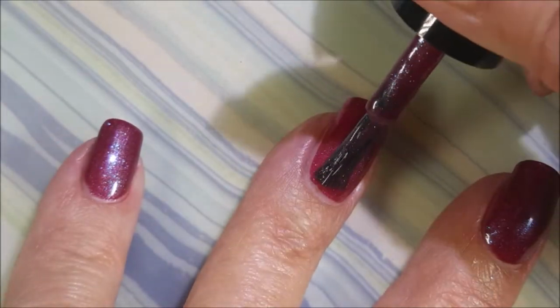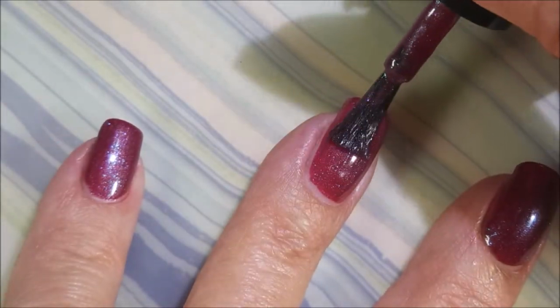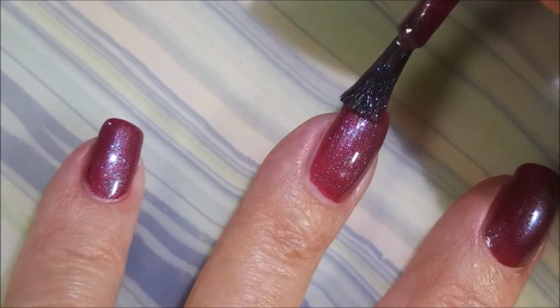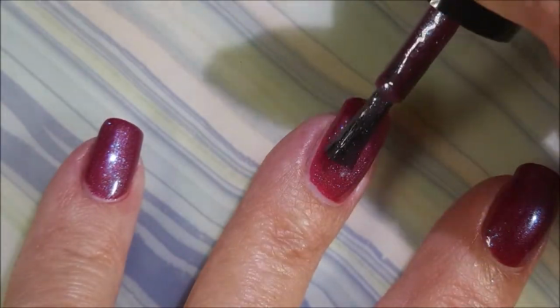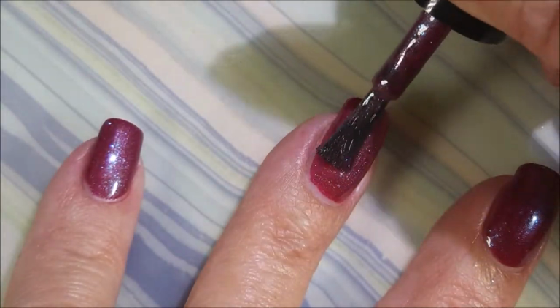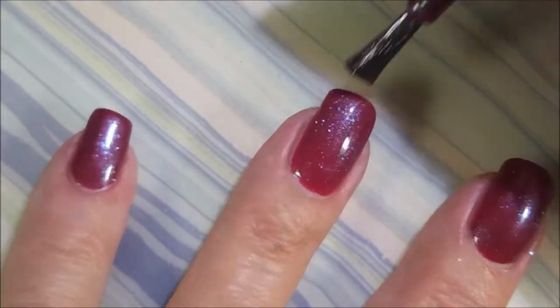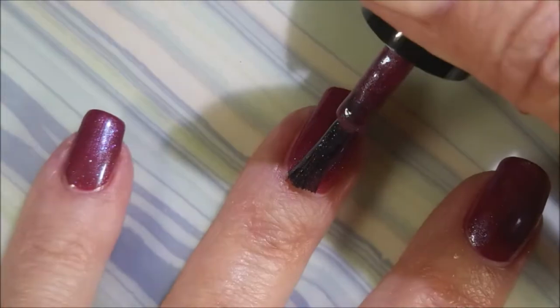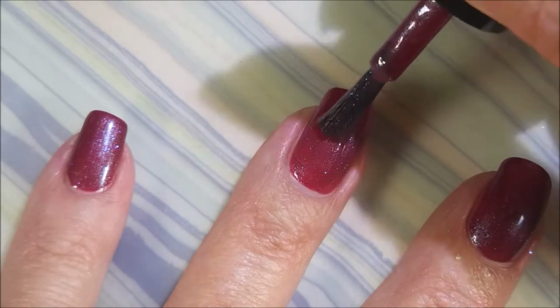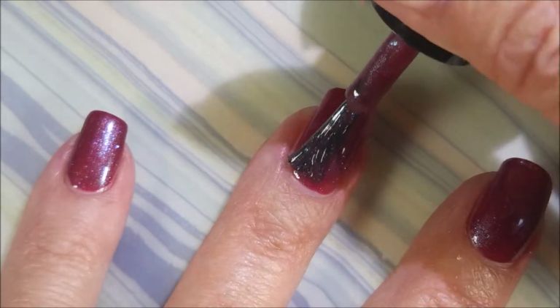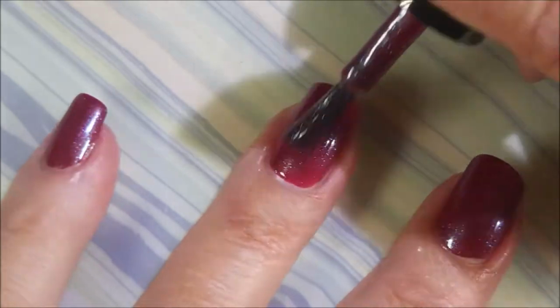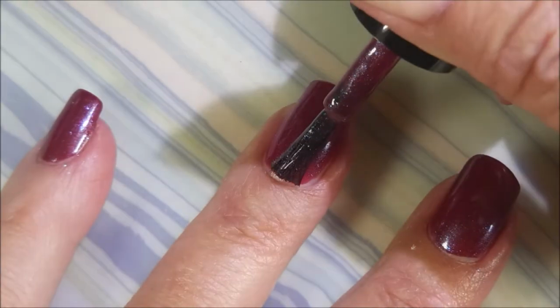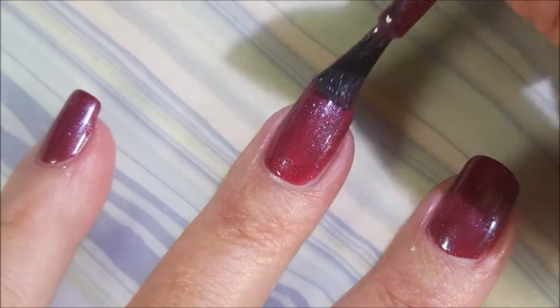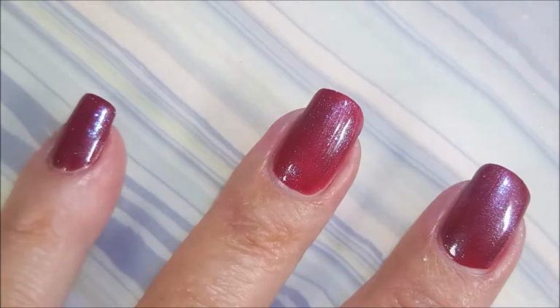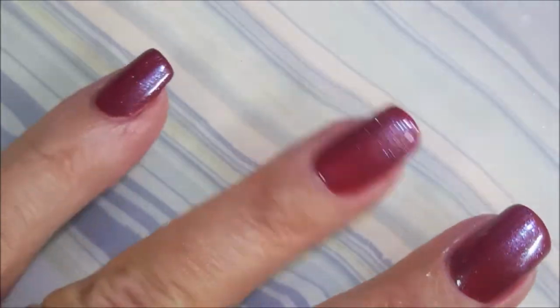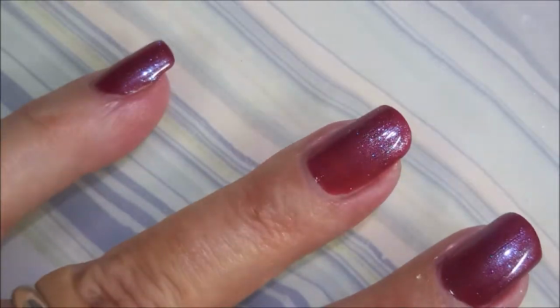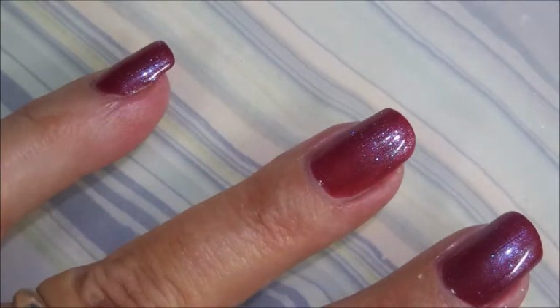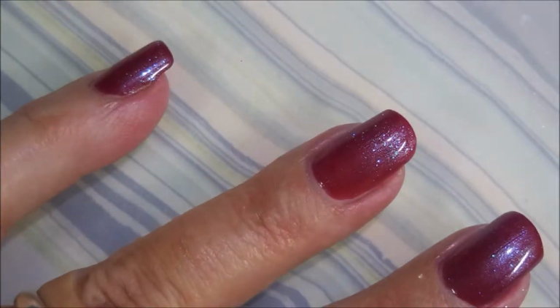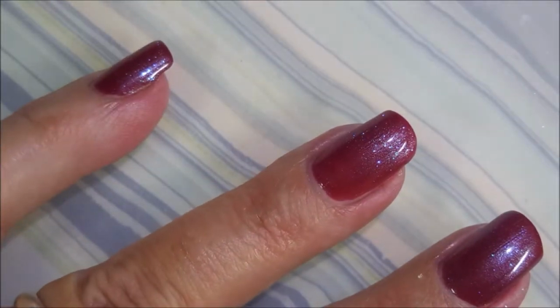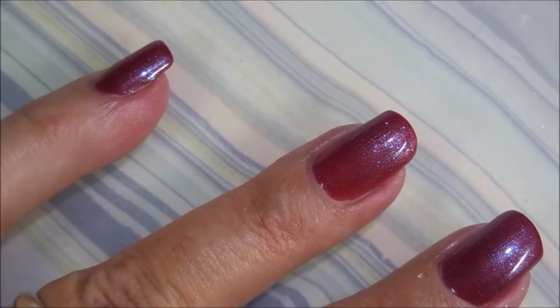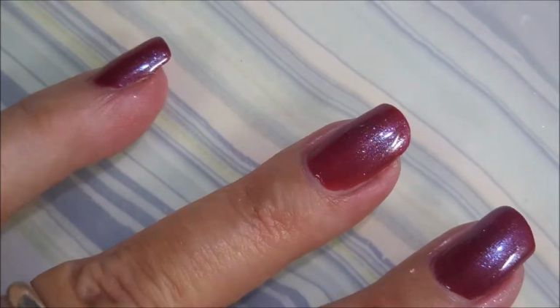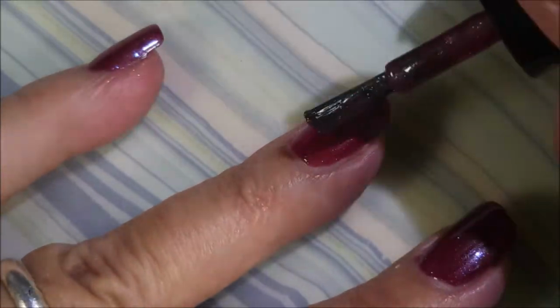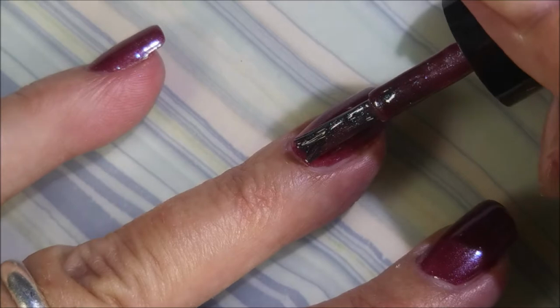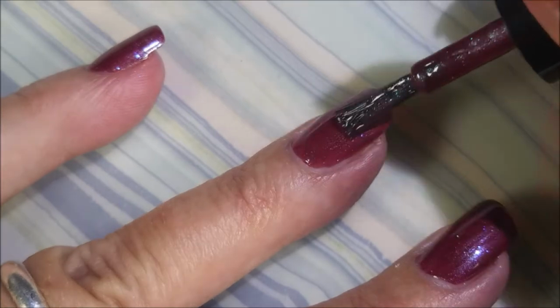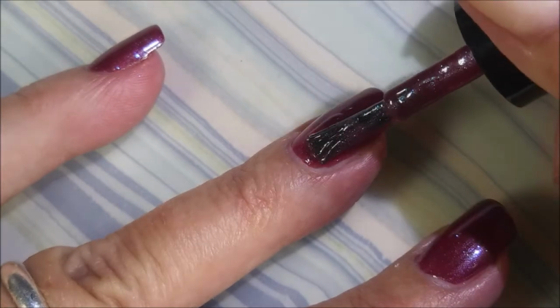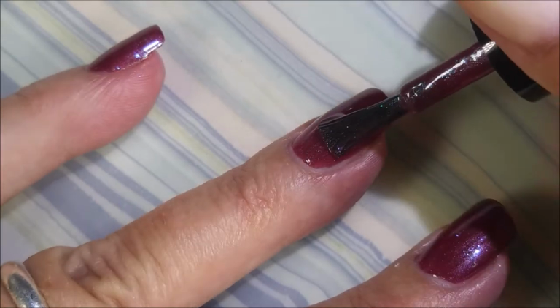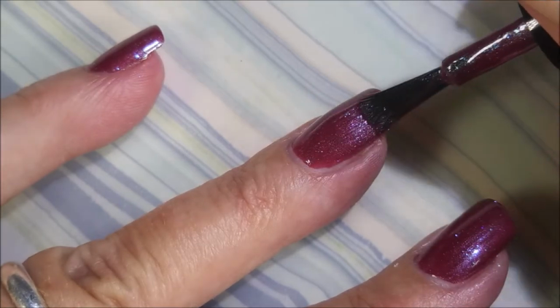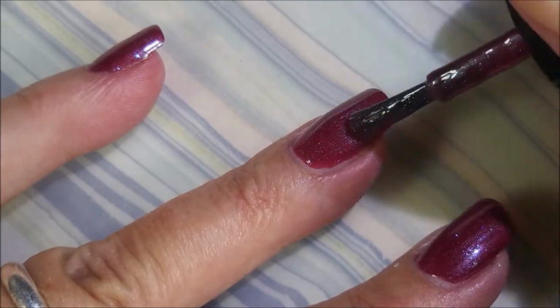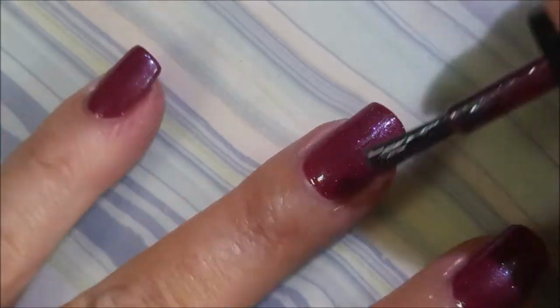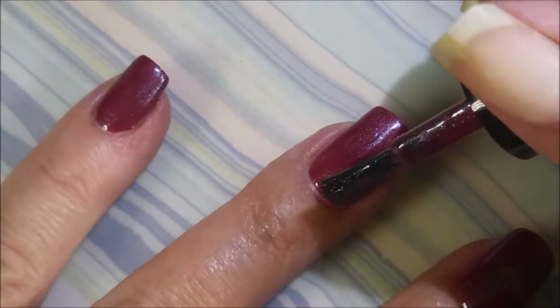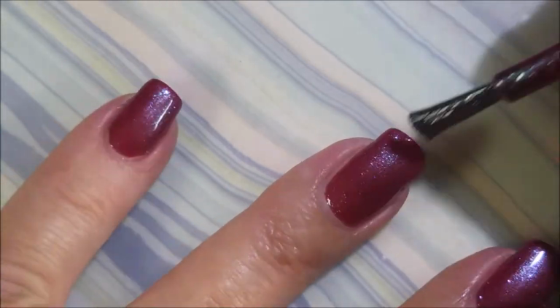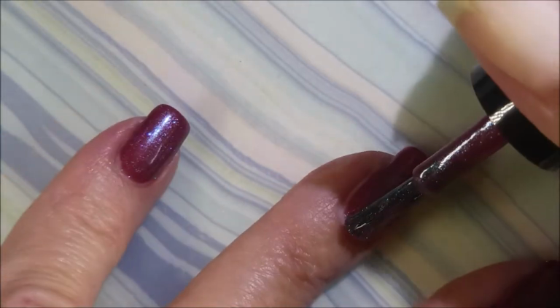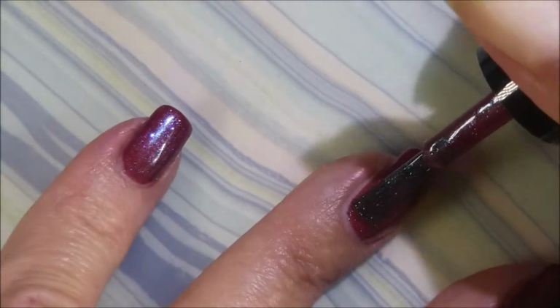Here we go with our second coat. The polish has got a really good formula on it. It's only going to take me two coats to get this one opaque on my short, short, short little nails.